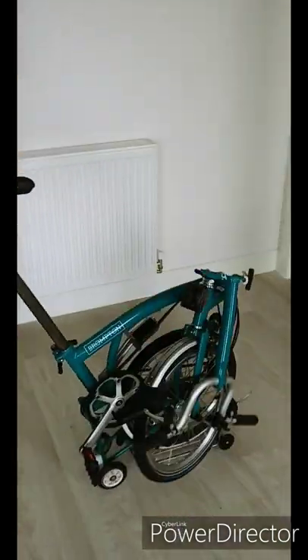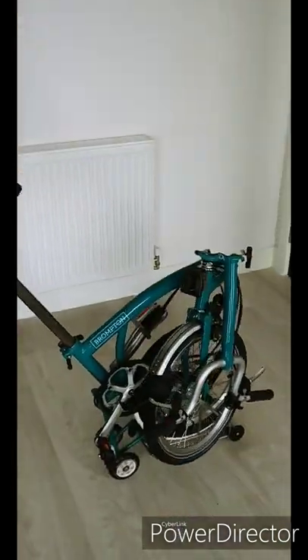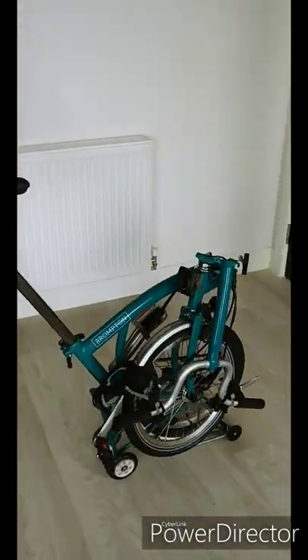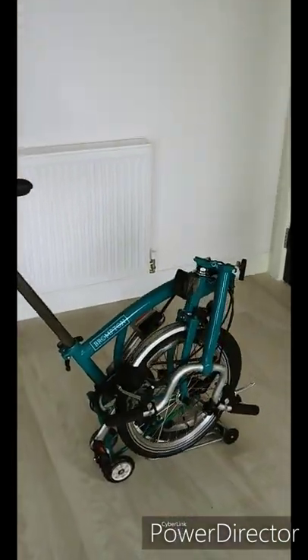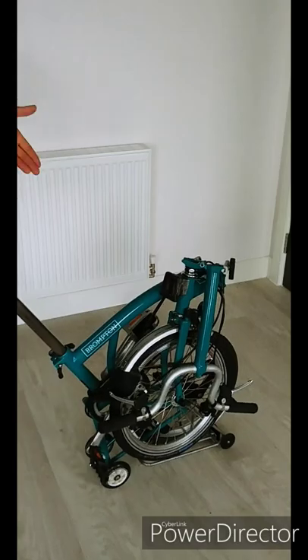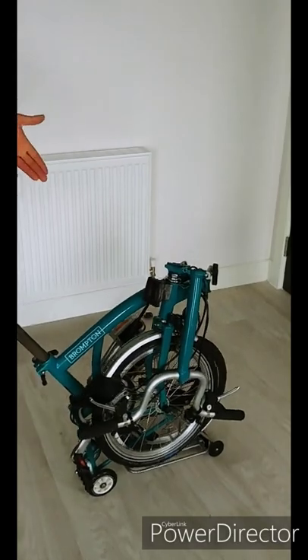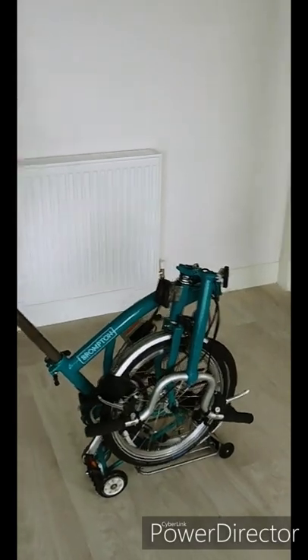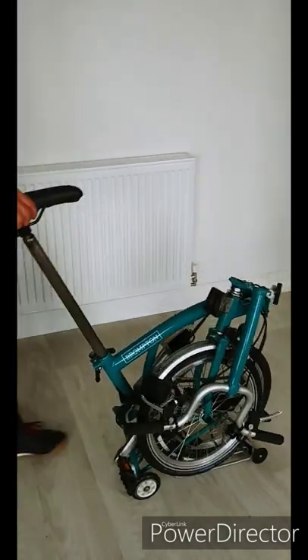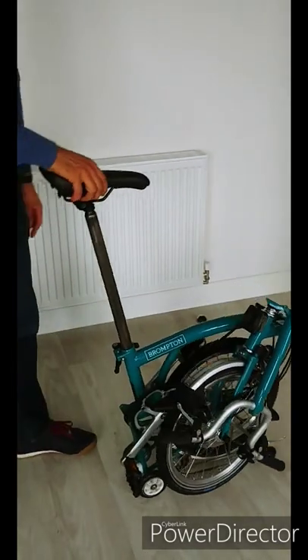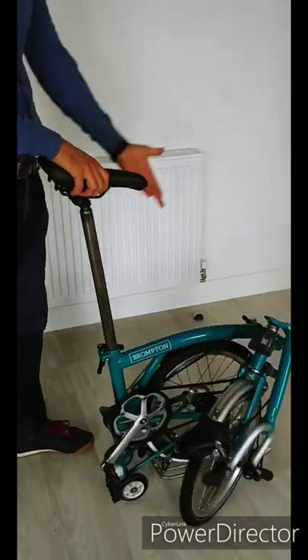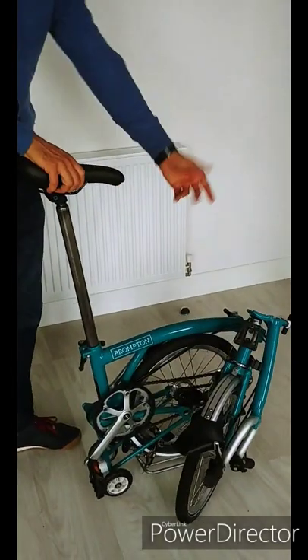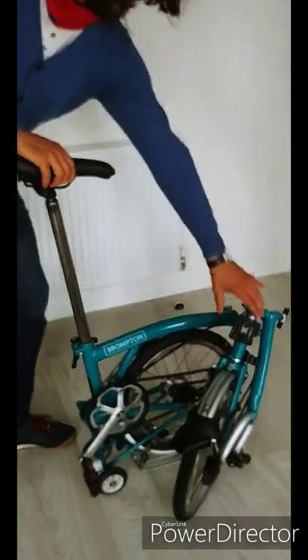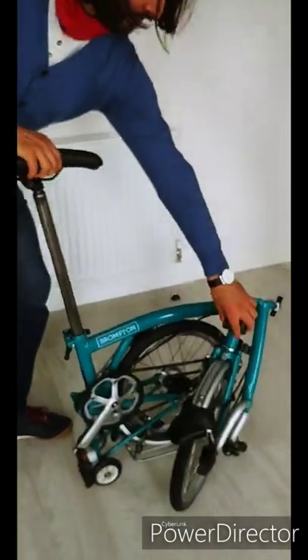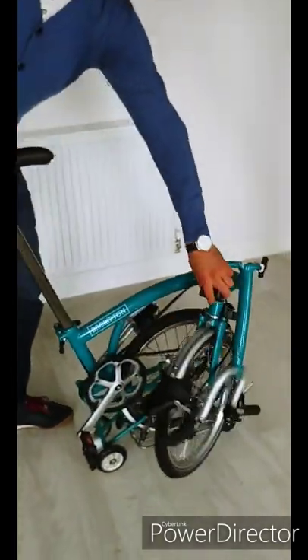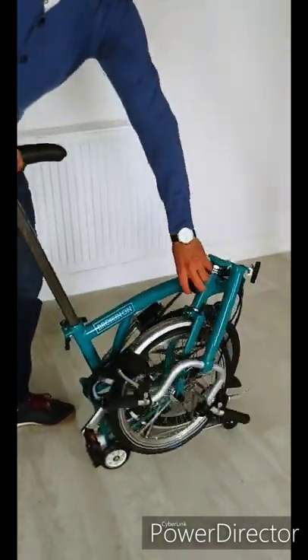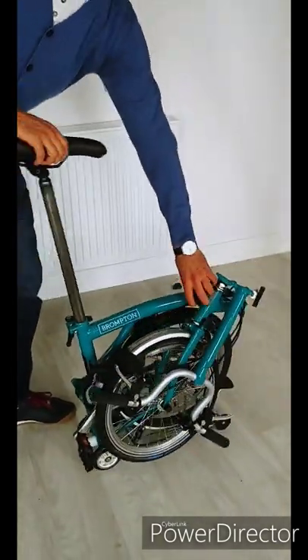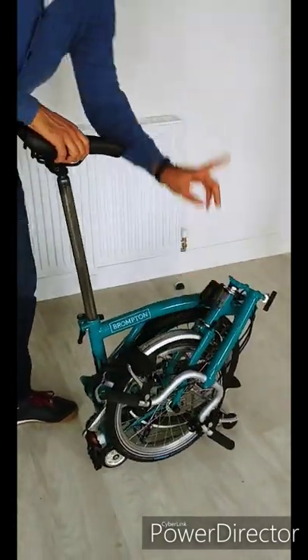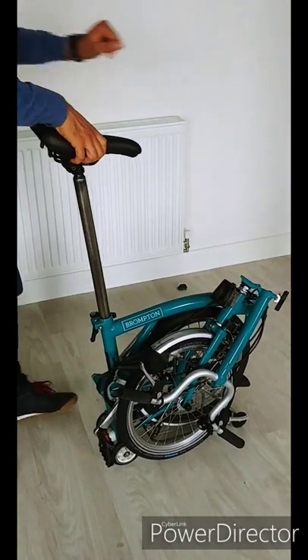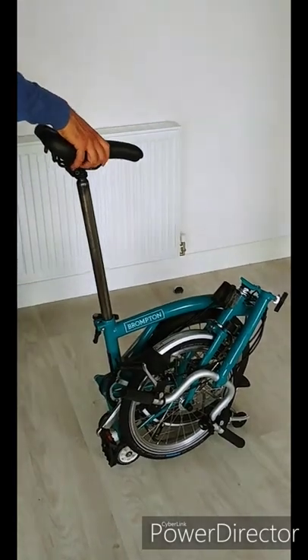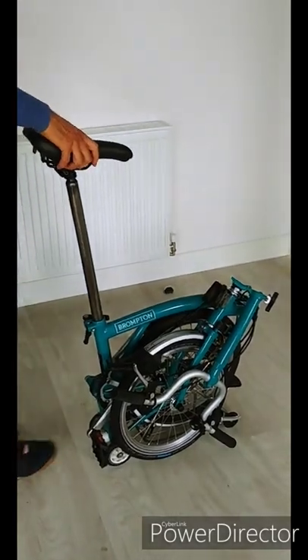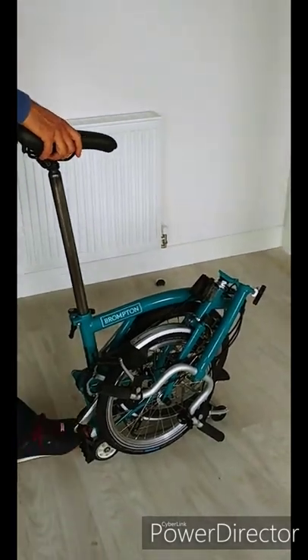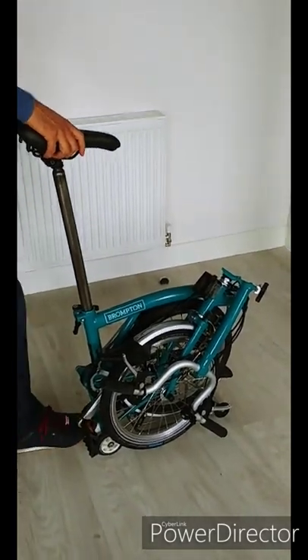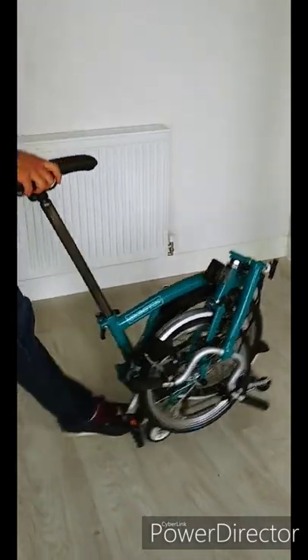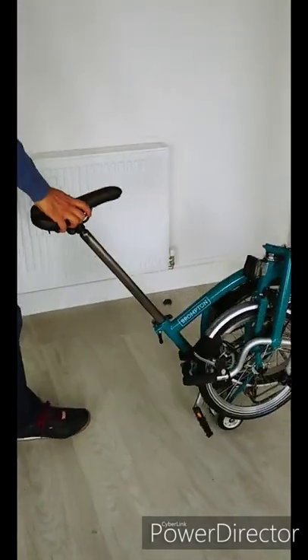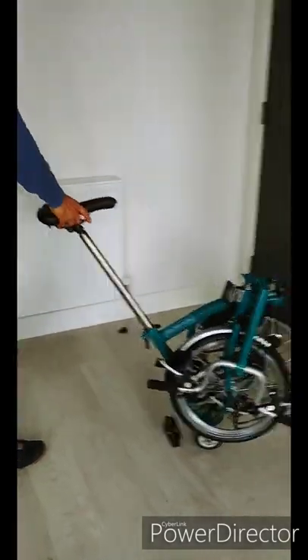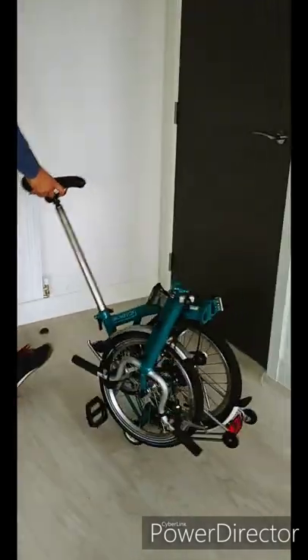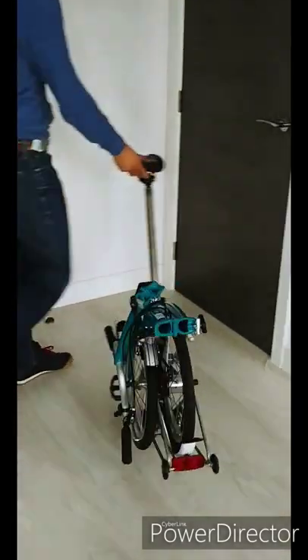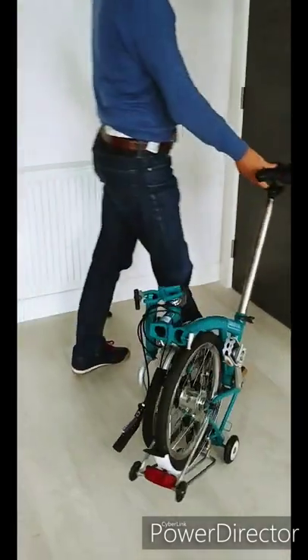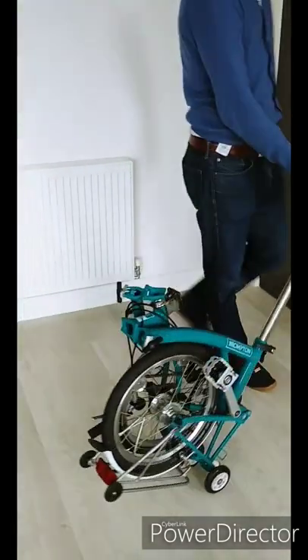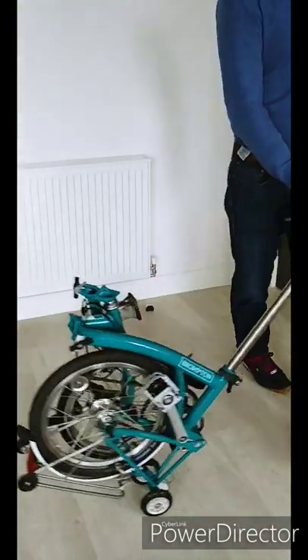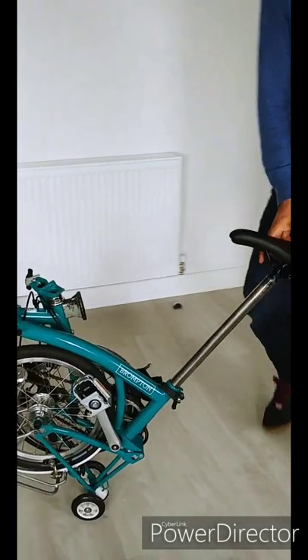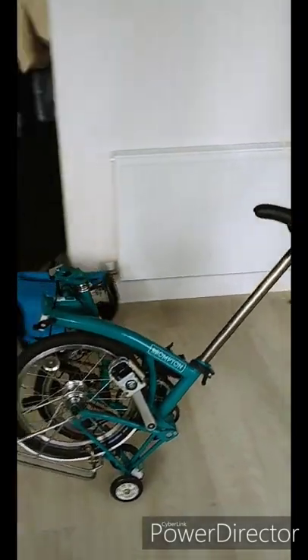Pulling the seat back often comes with the bike unfolding without control. To prevent this from happening, simply push the knob on the bottom forward into the direction you're moving in.